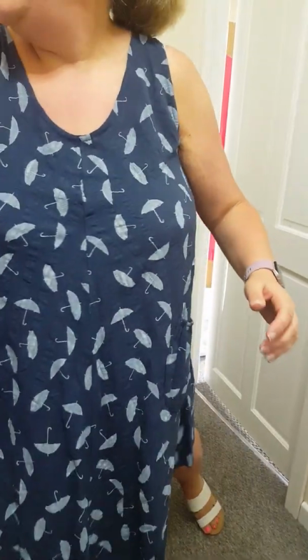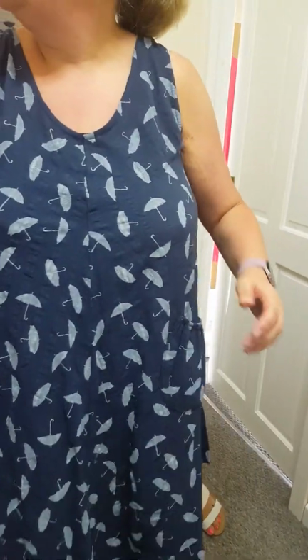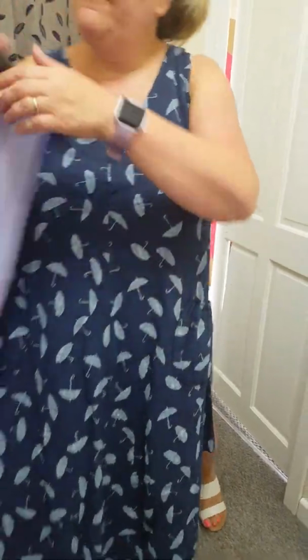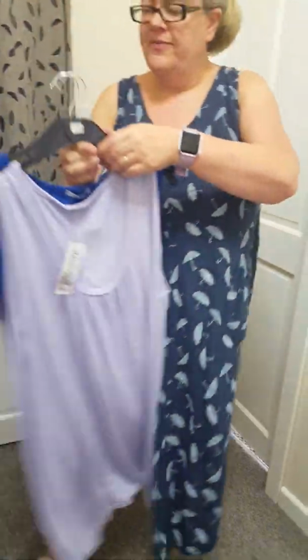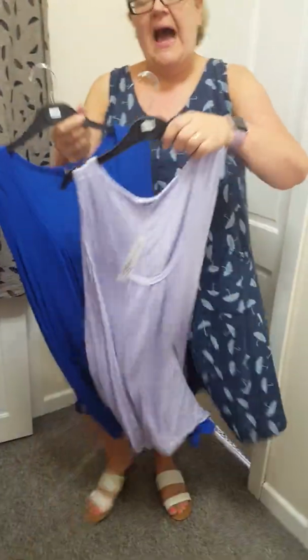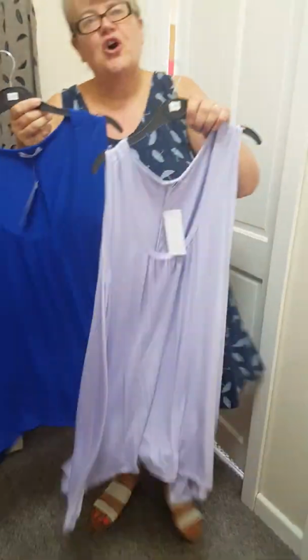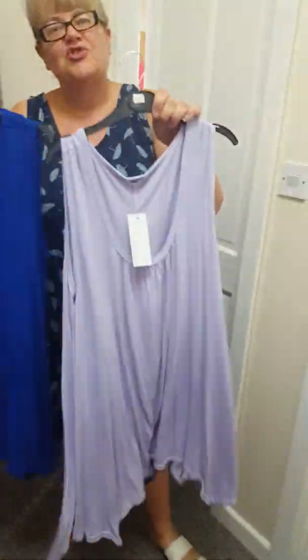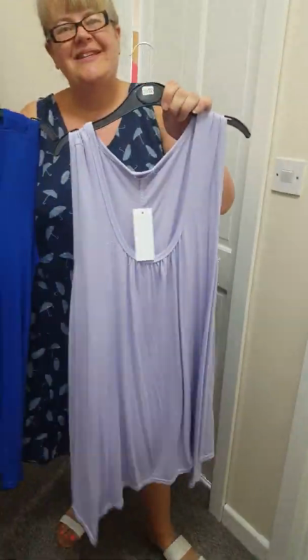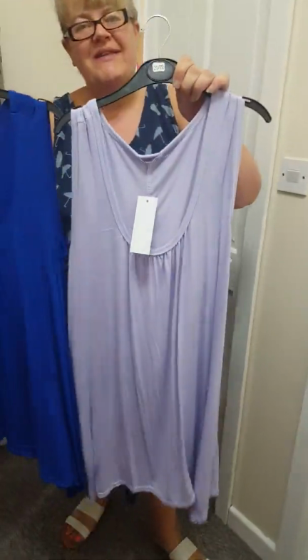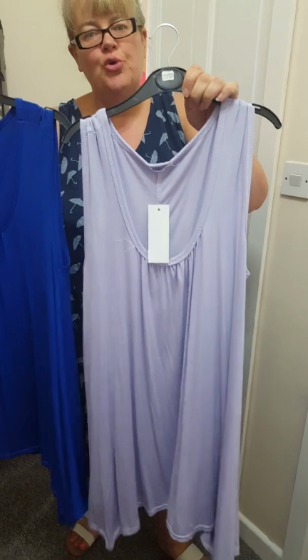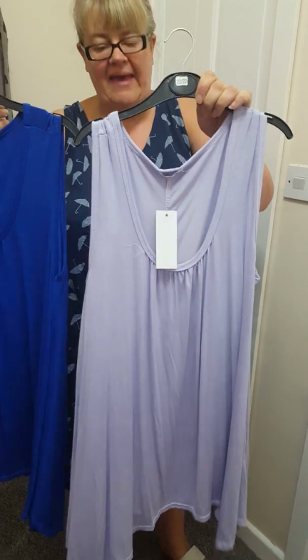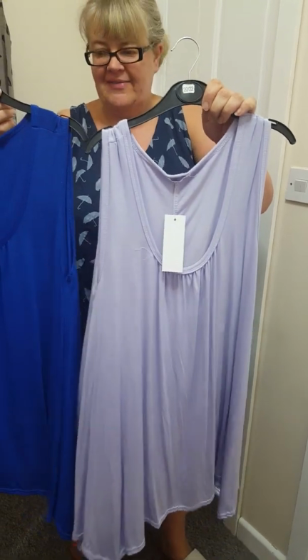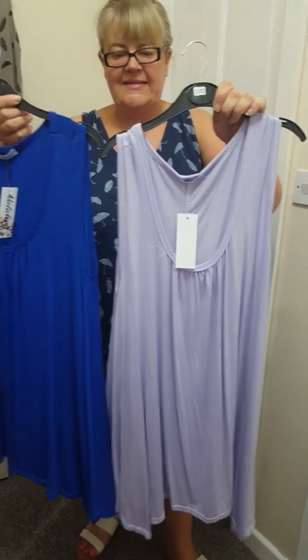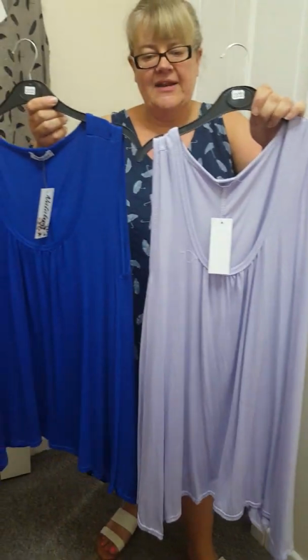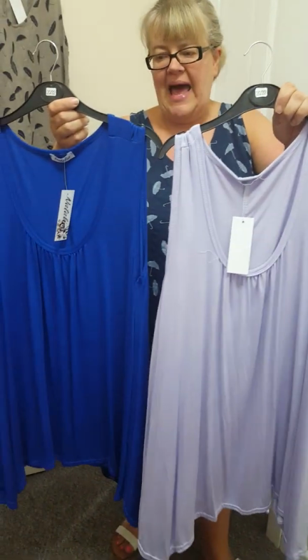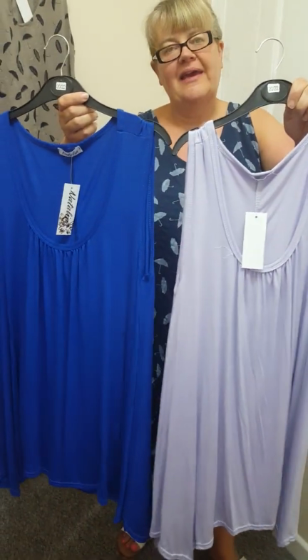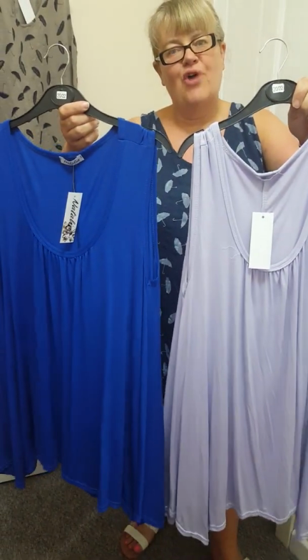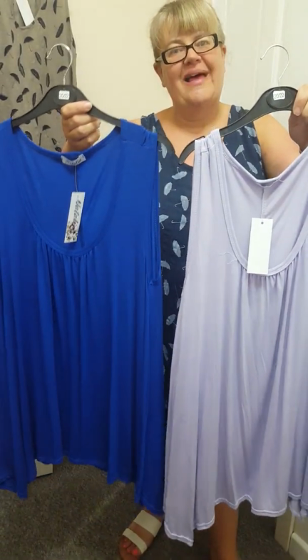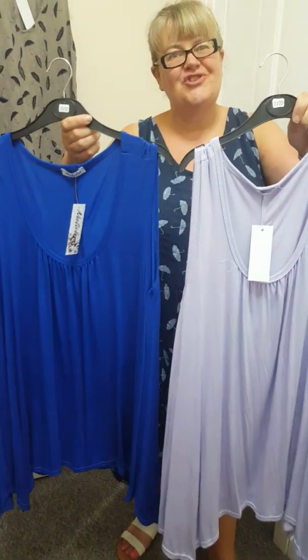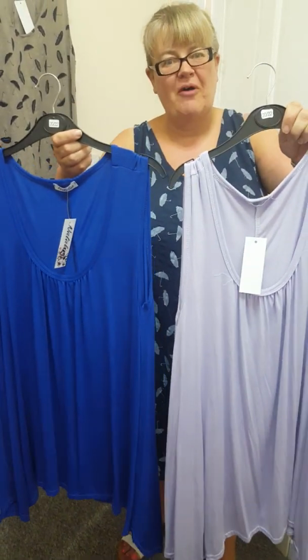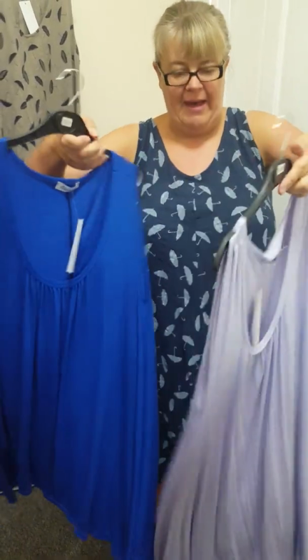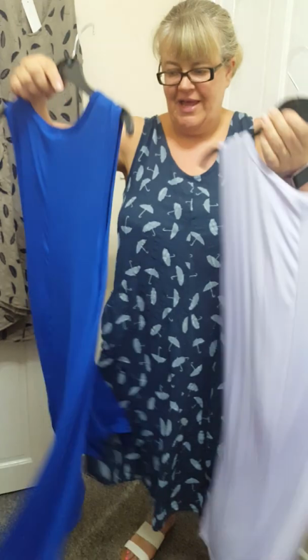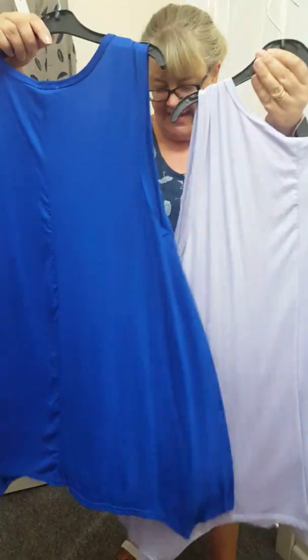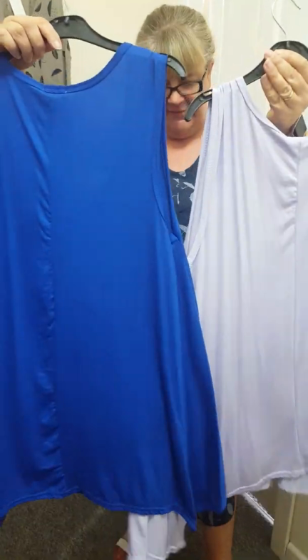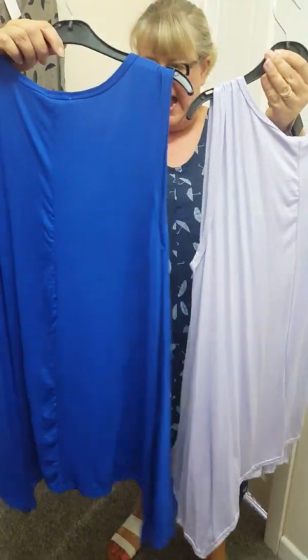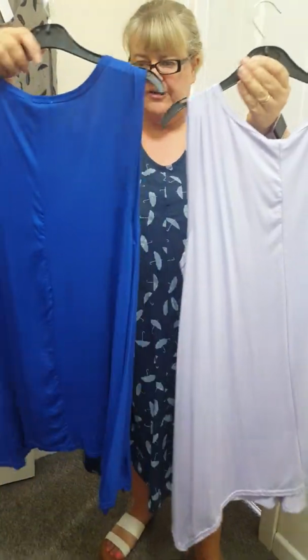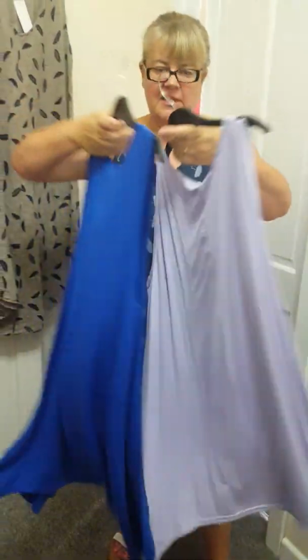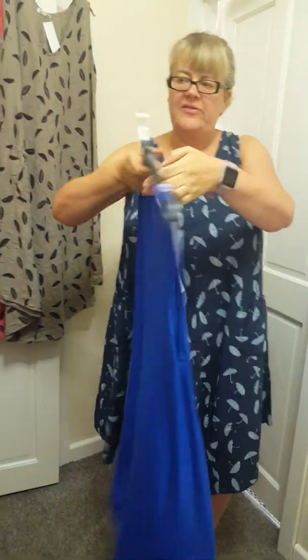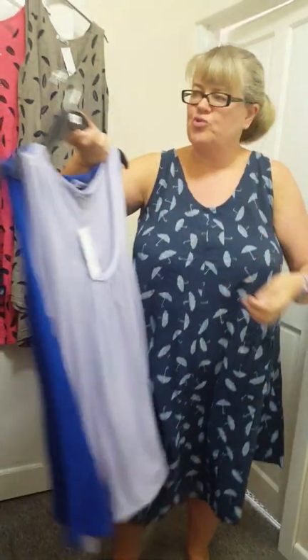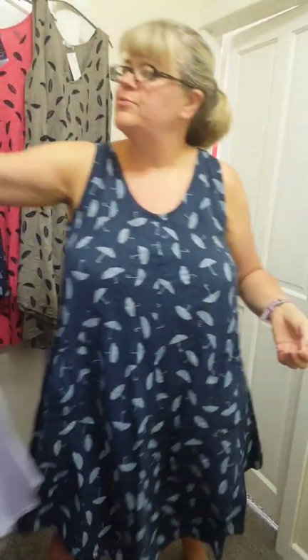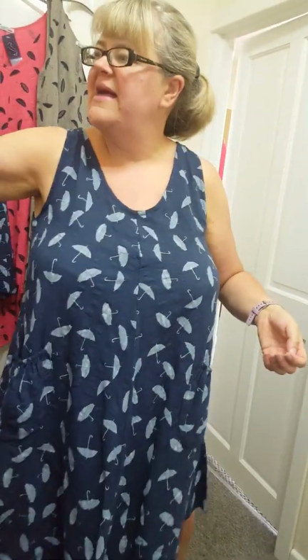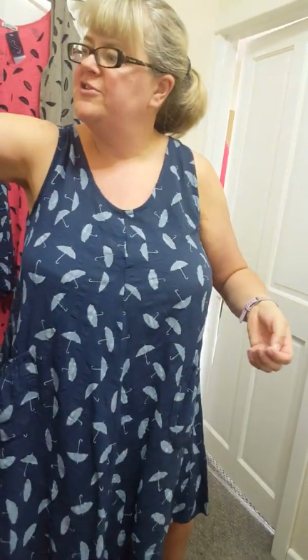I did a spotlight video on these. I've just got size 22 left in these. And I've got Lilac and the Royal. And these are just £12, and that's delivered. They're ideal, these. They're lovely. And they wash well as well because I've had them.